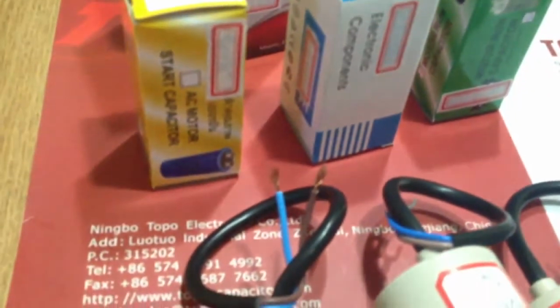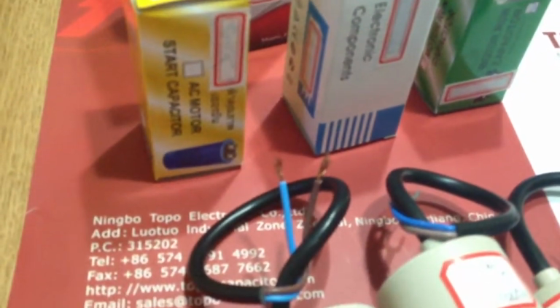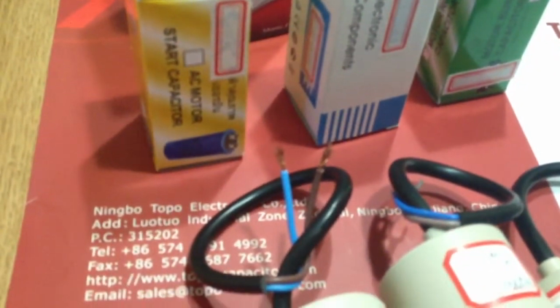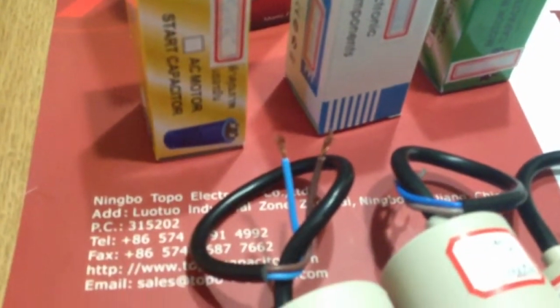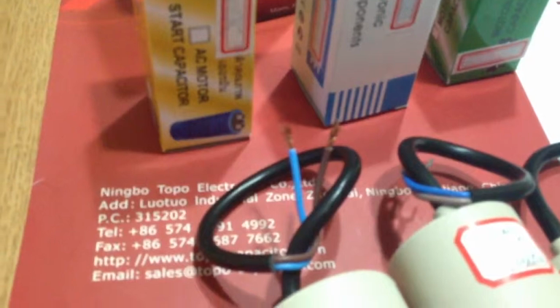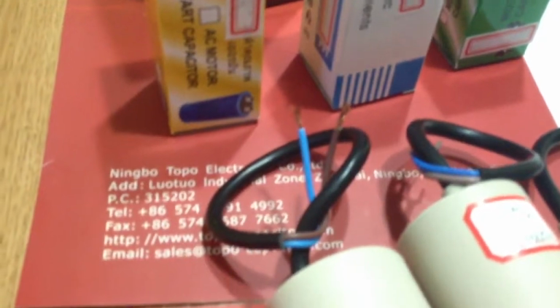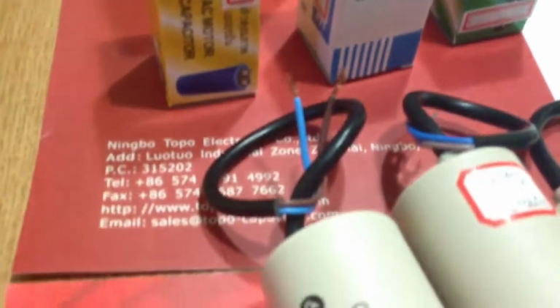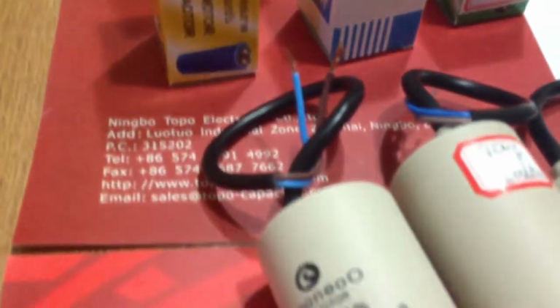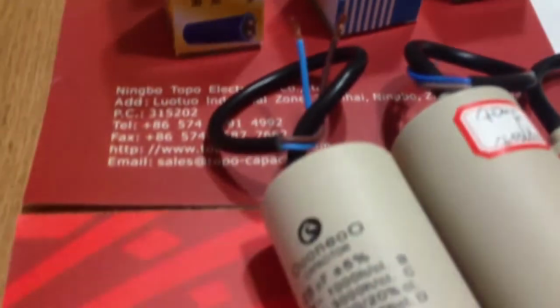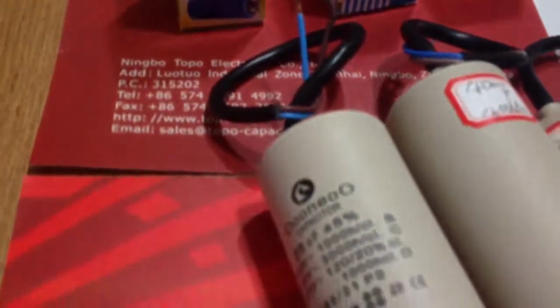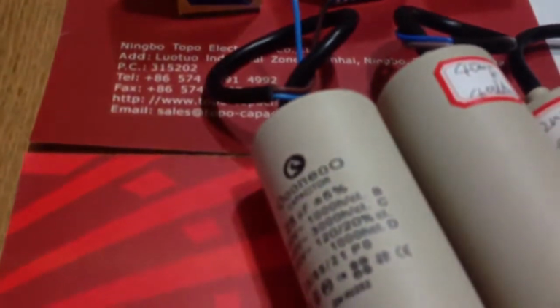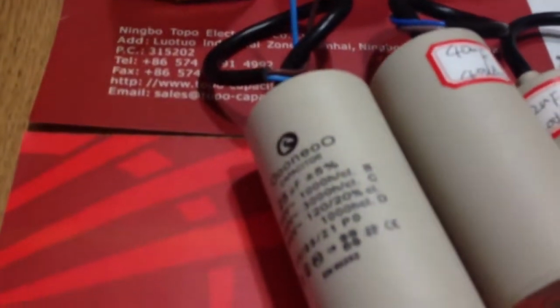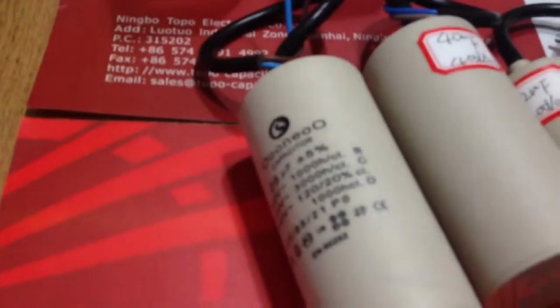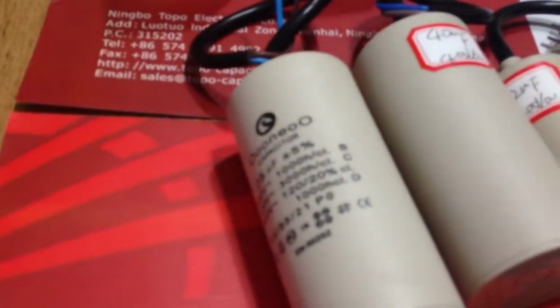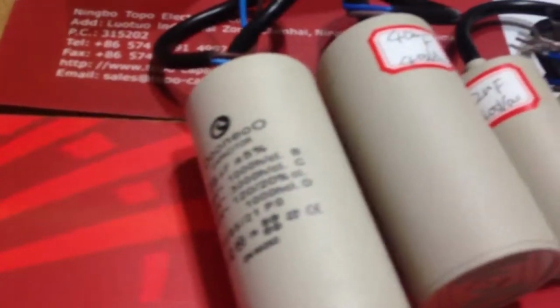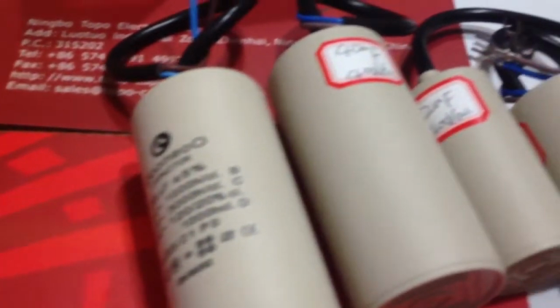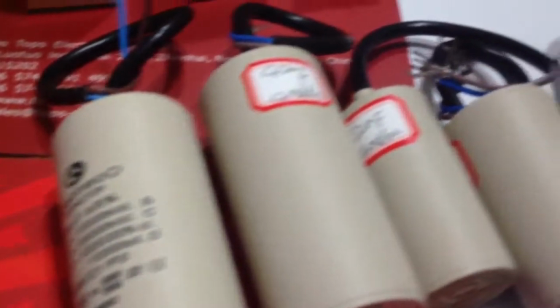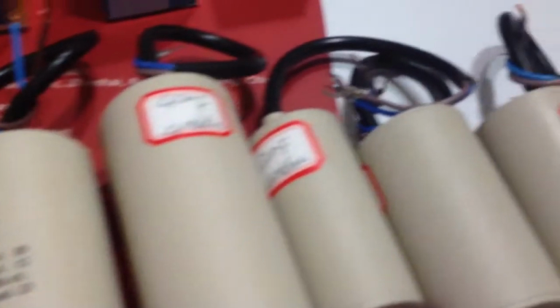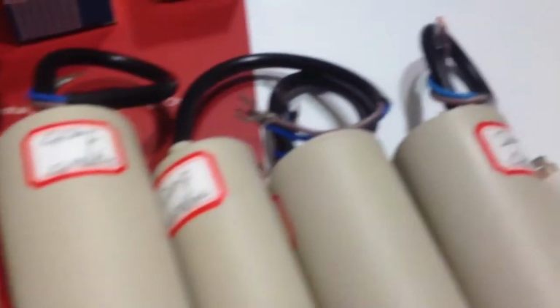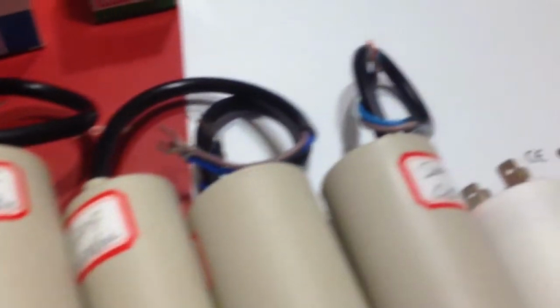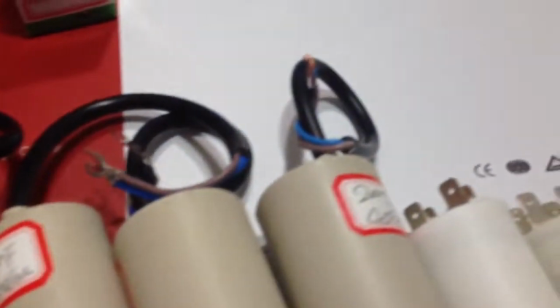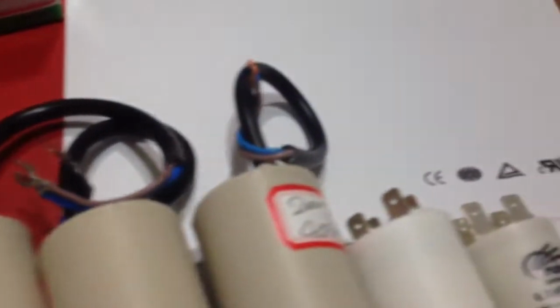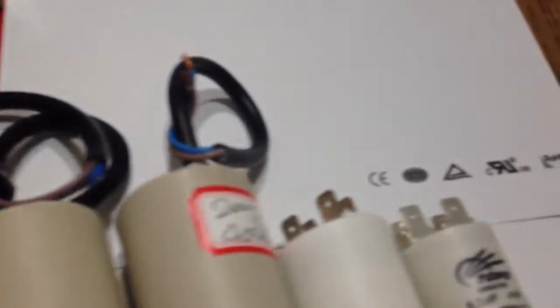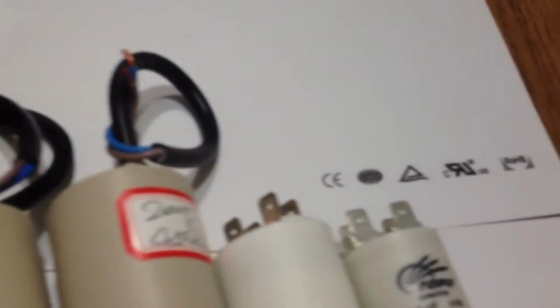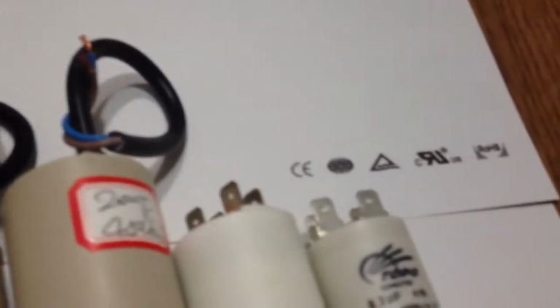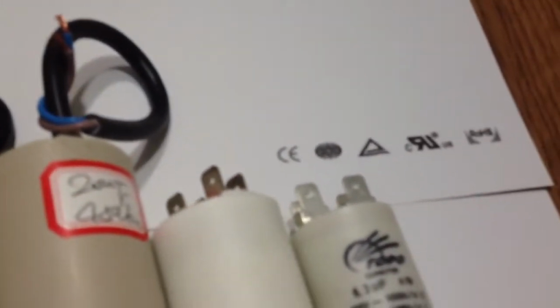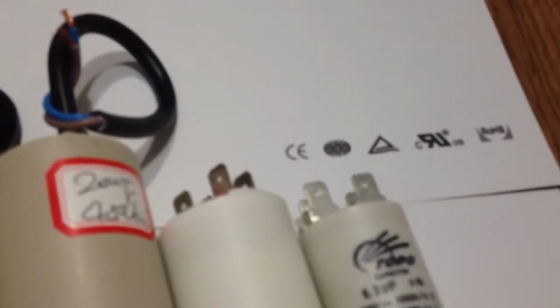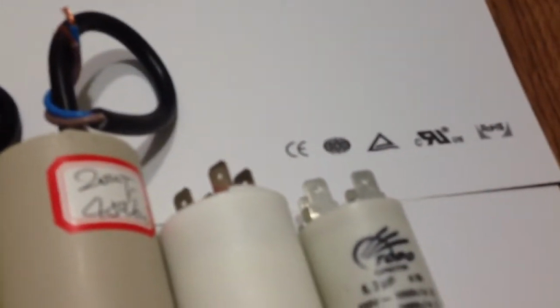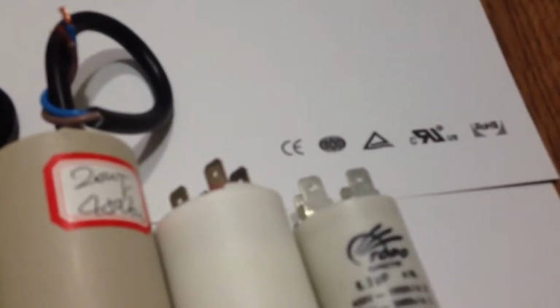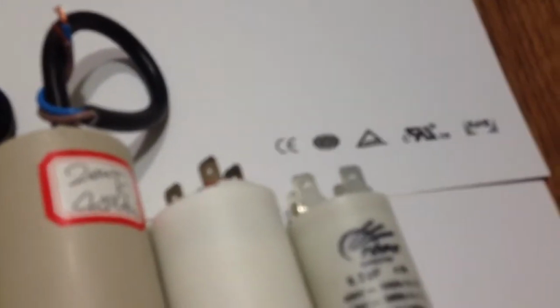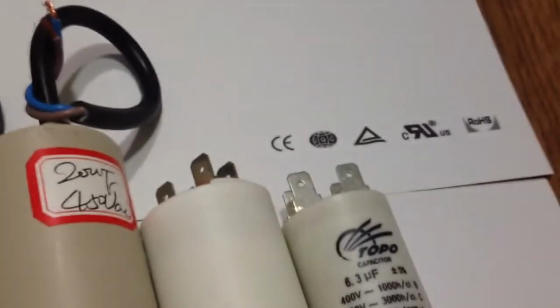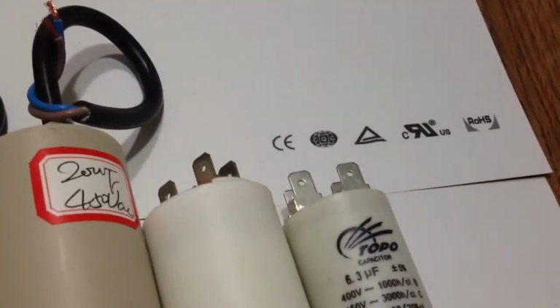CBB60 motor run capacitors are widely used for startup and running, specially for water pumps, cleaning machines, washing machines, compressors, and single phase water pump motors and so on.